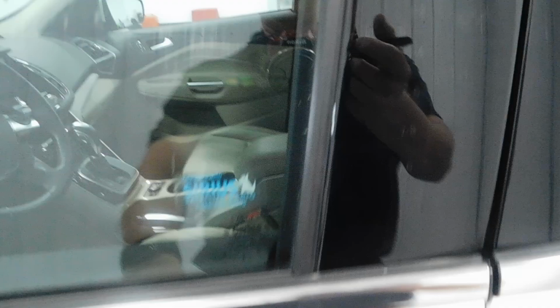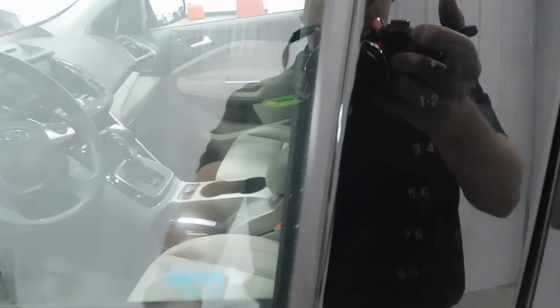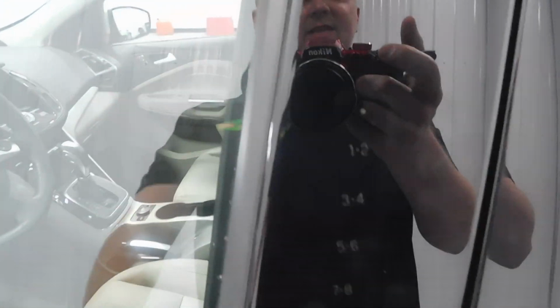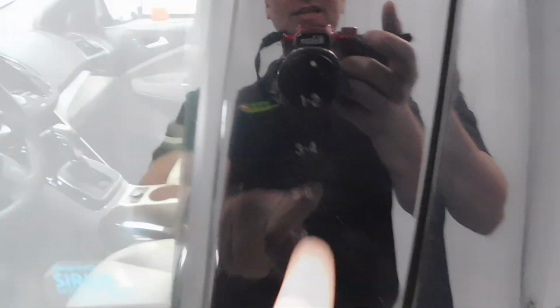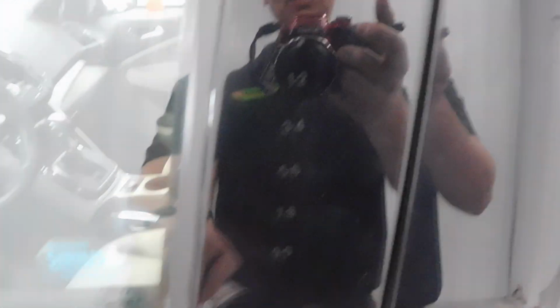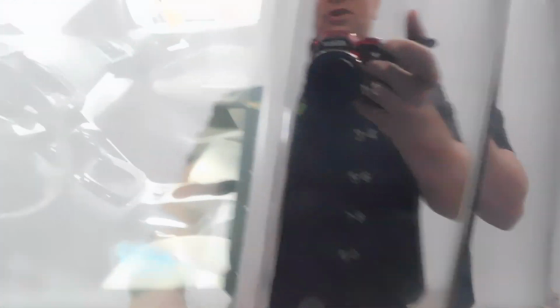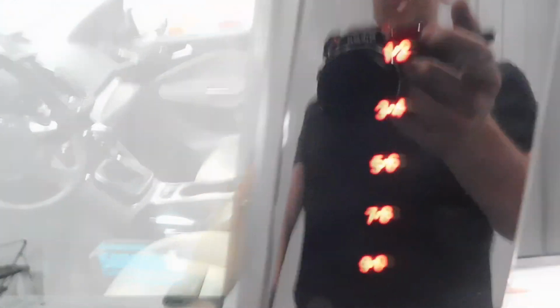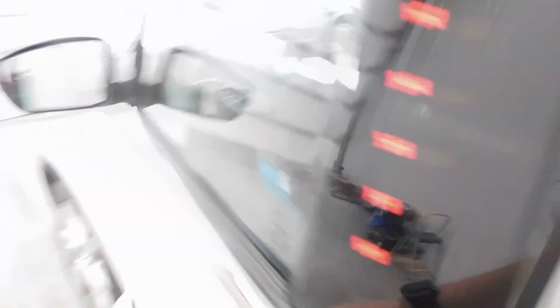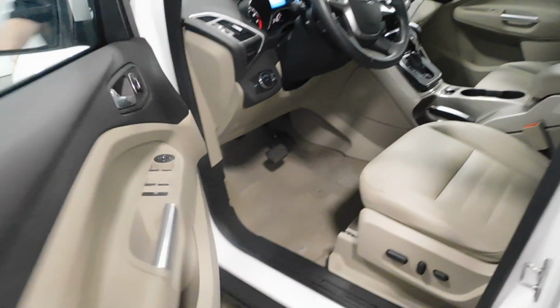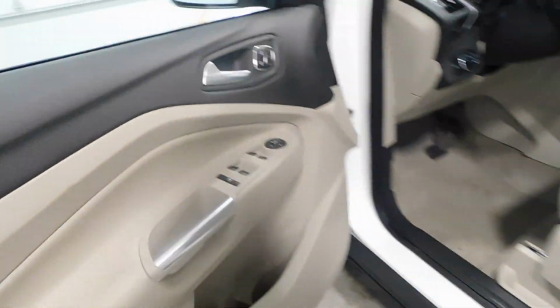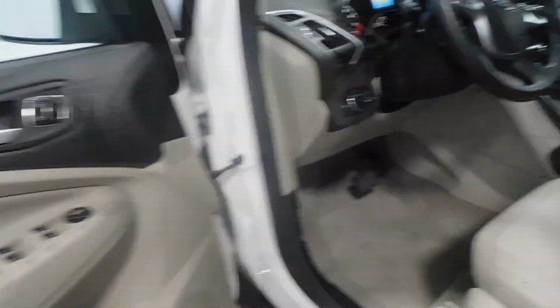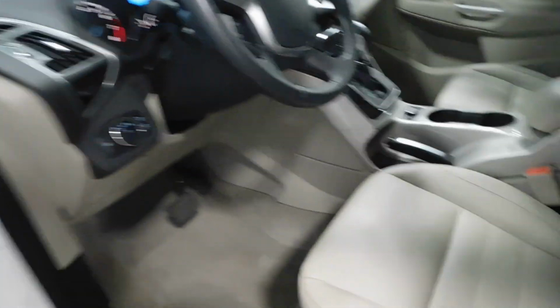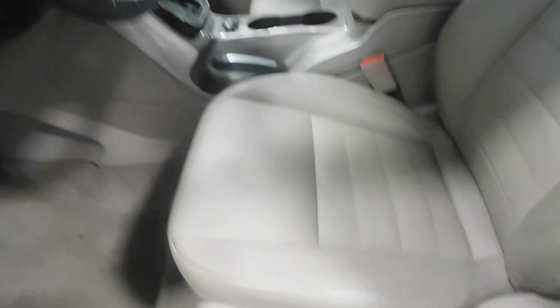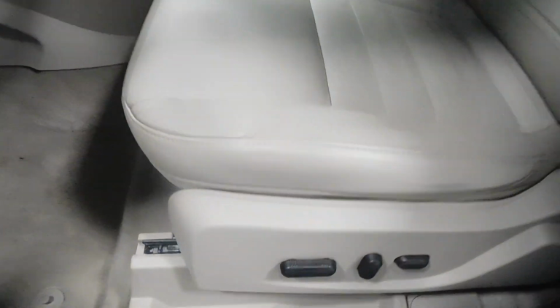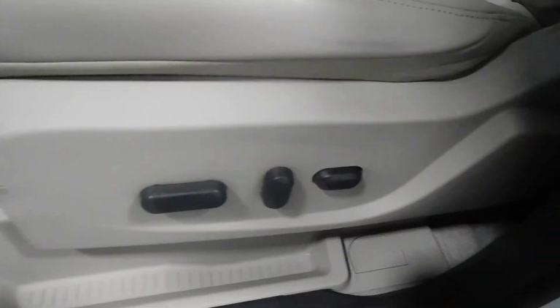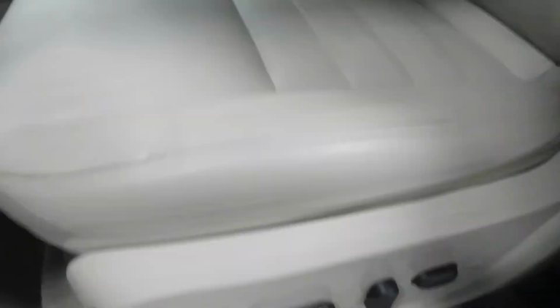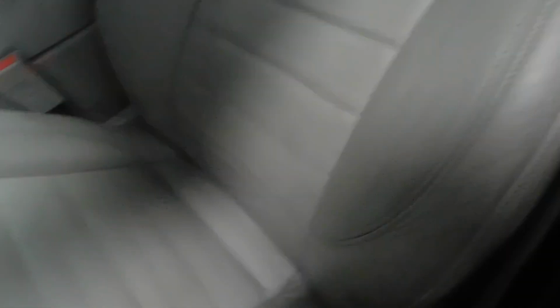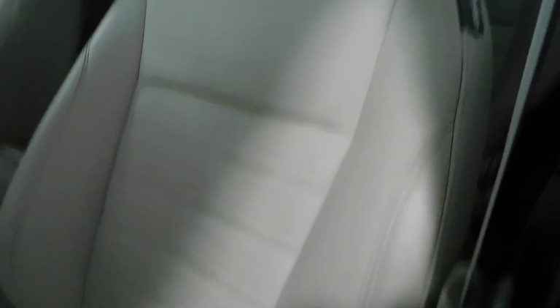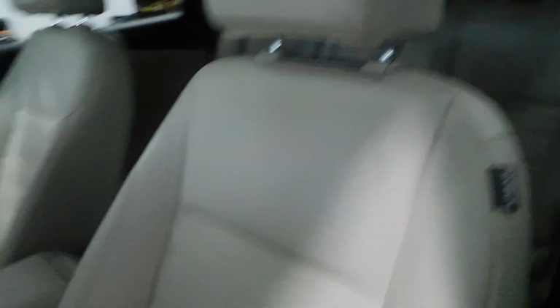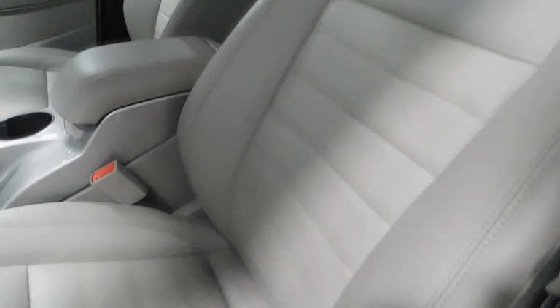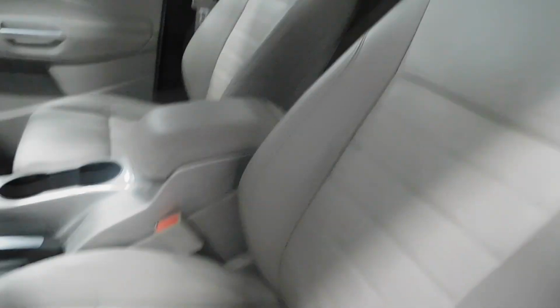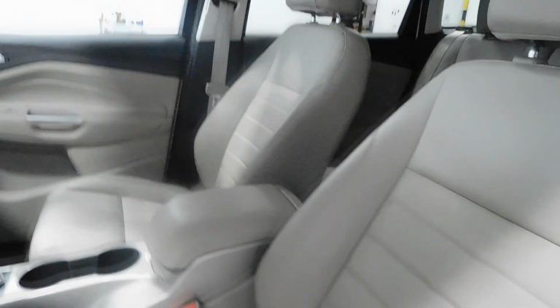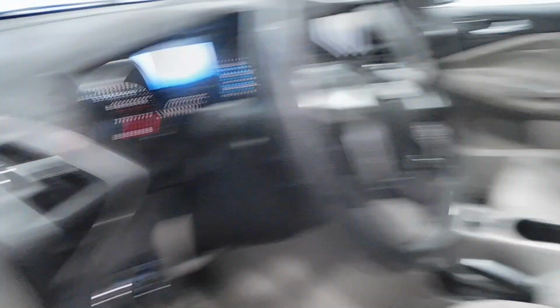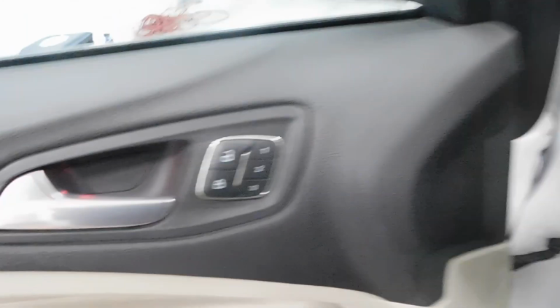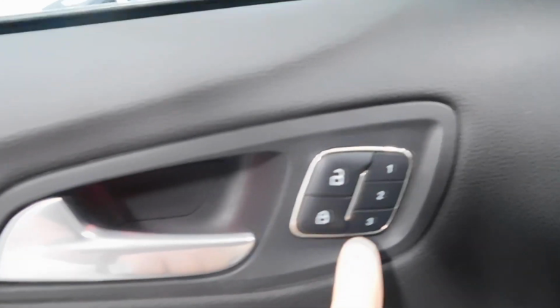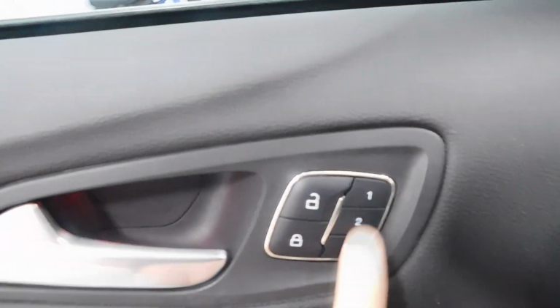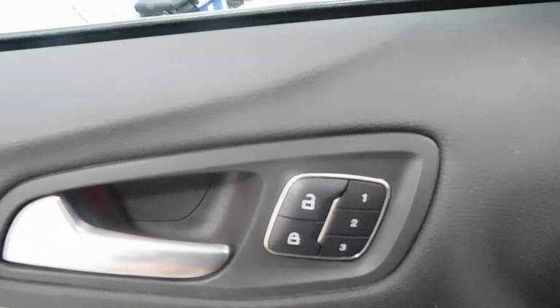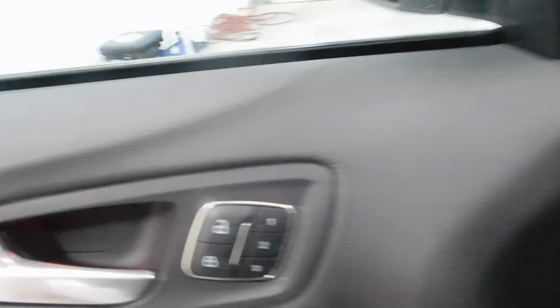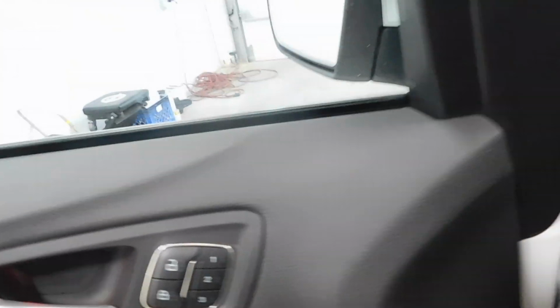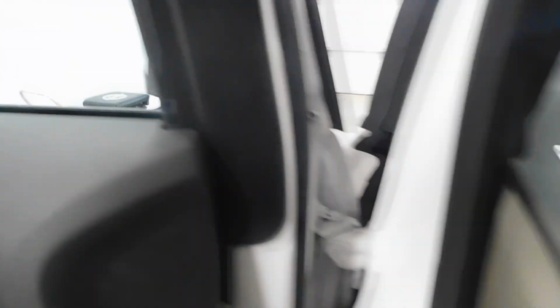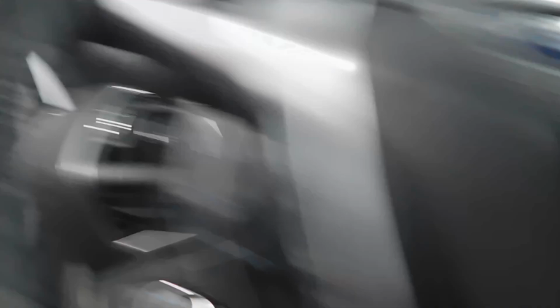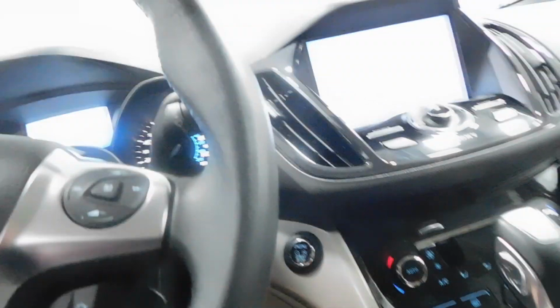Open it up here, you can find it has the keyless entry there. The sticker shows that it has Sirius XM radio. I'll show you the power driver's seat — very clean, very nice on the inside. Also have the memory seat options as well, which is very nice.